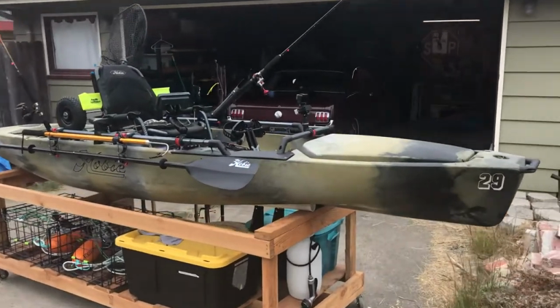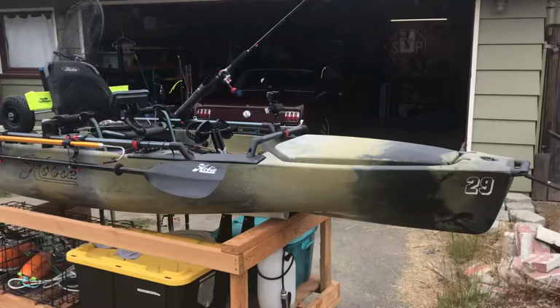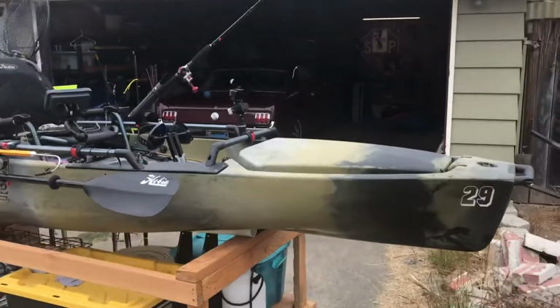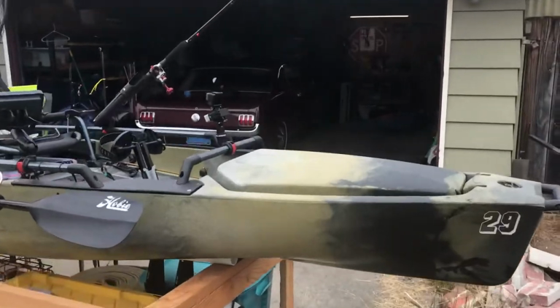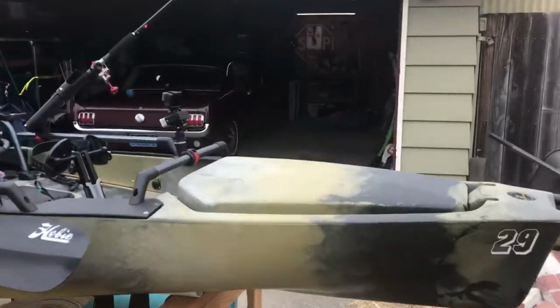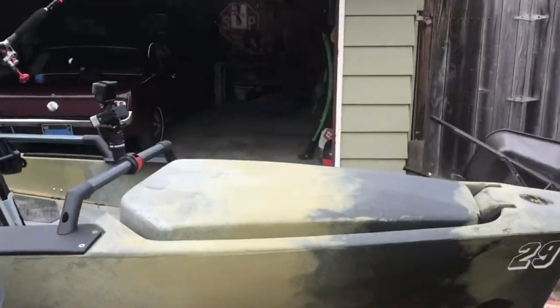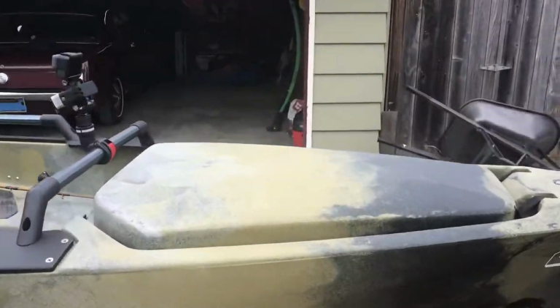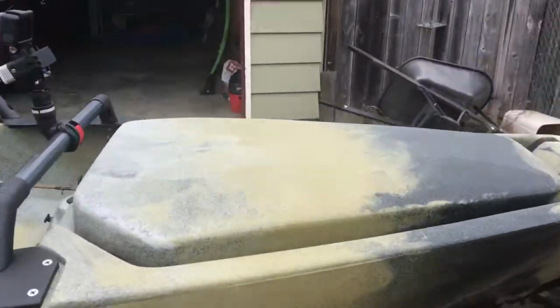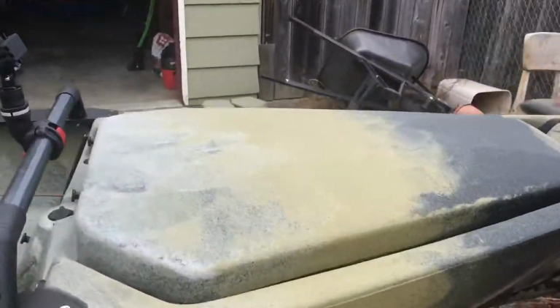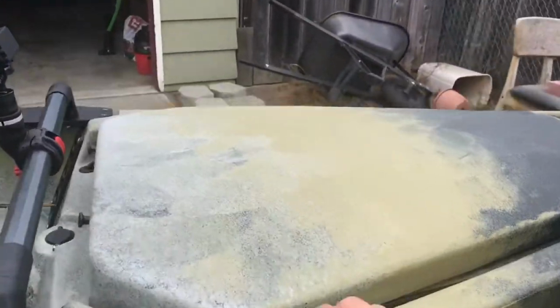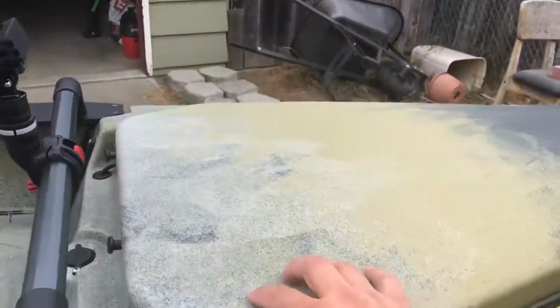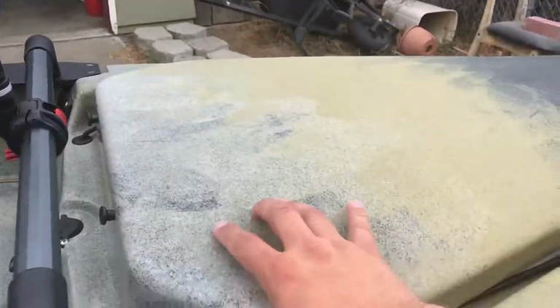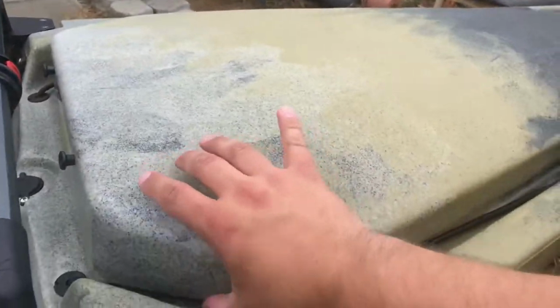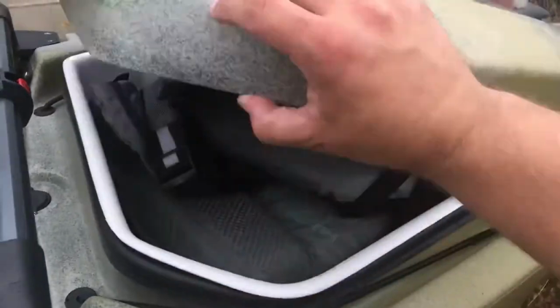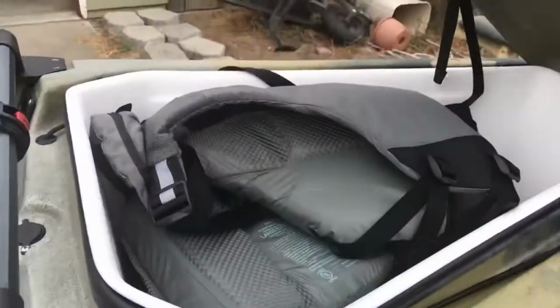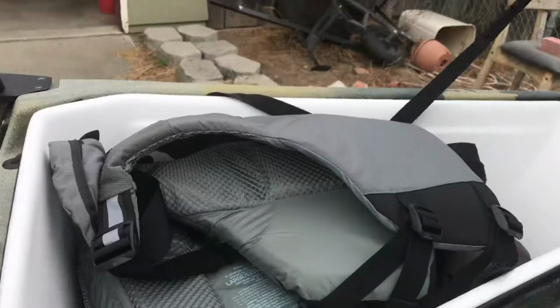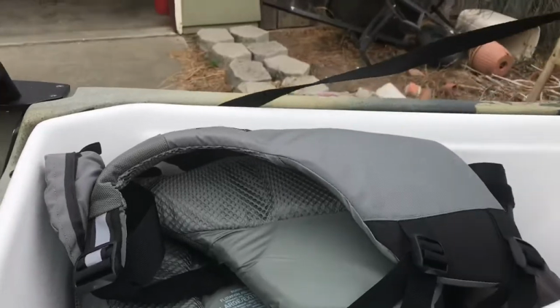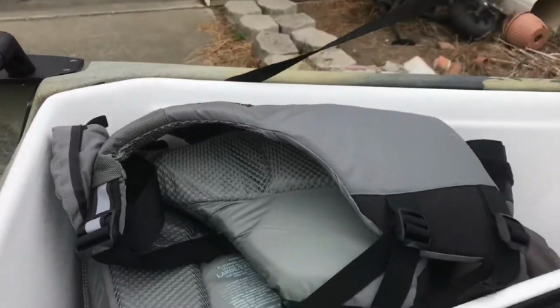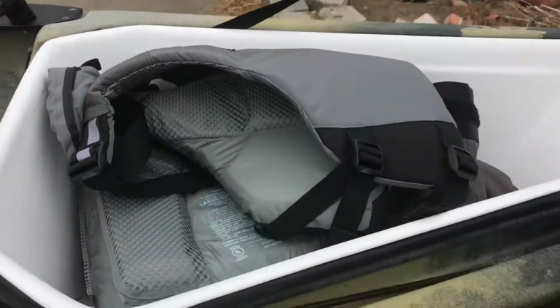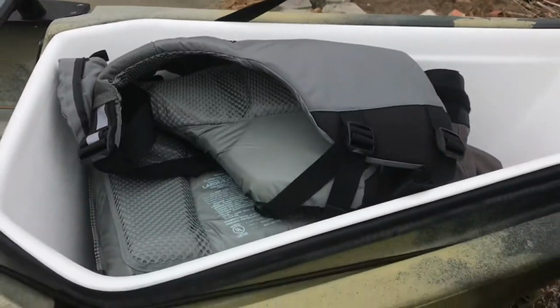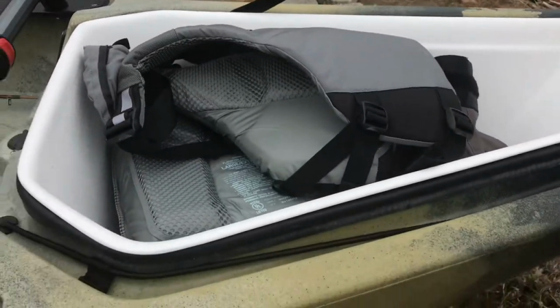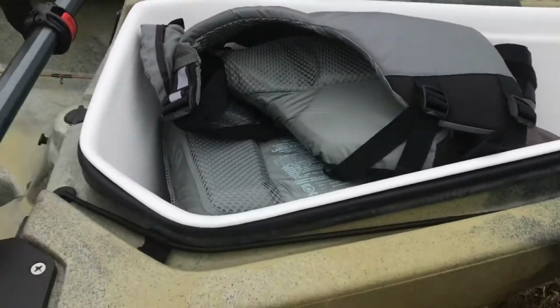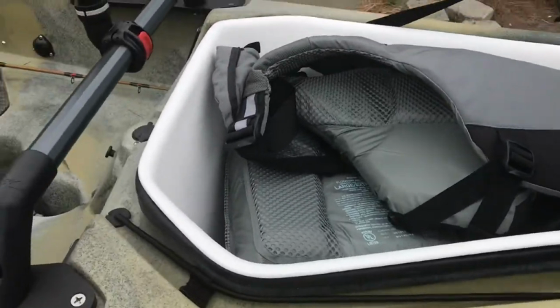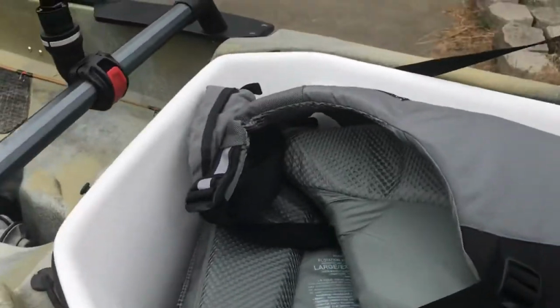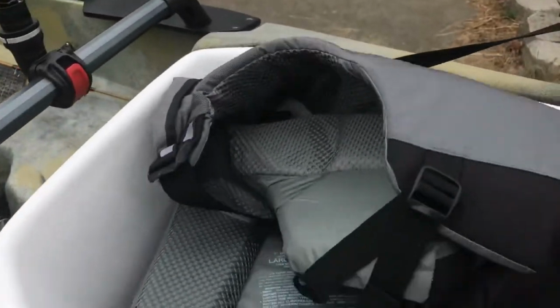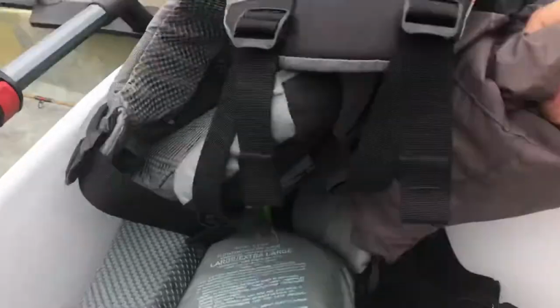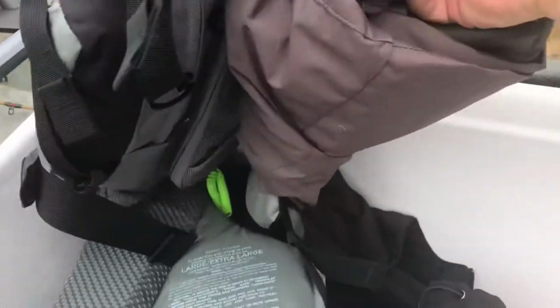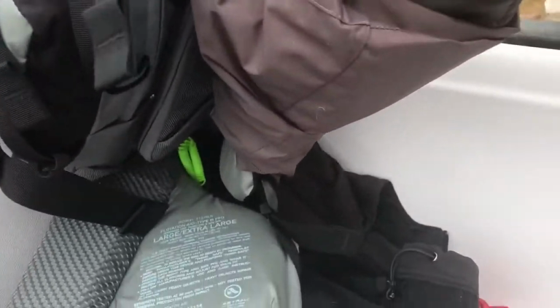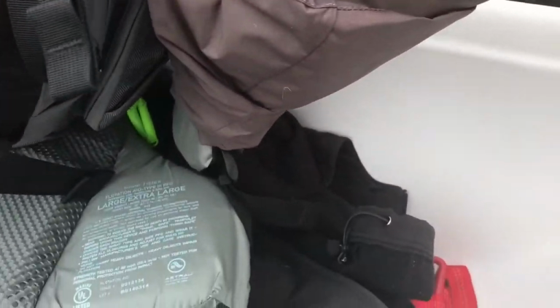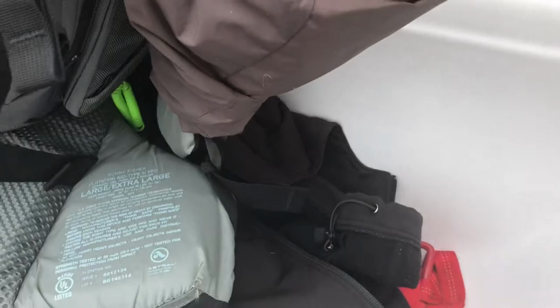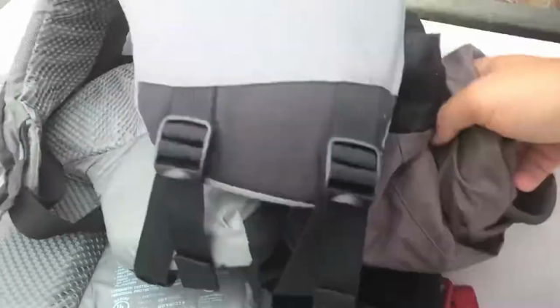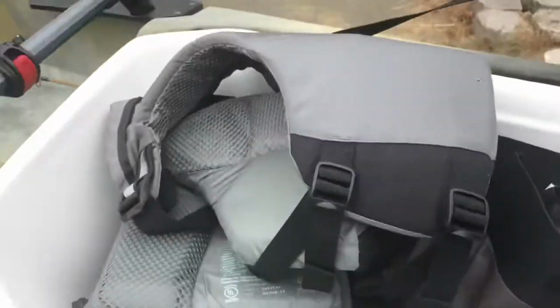We'll start at the front, inside the front hatch. When I'm not on the water, that's where I store my PFD, my dry pants, I've got a jacket in here, and my game clip.